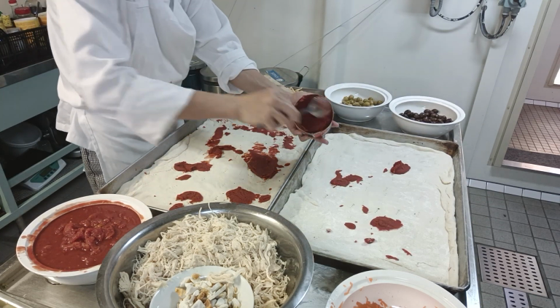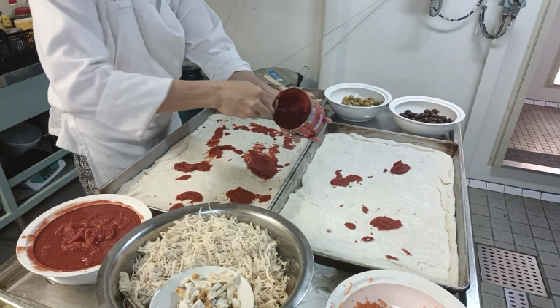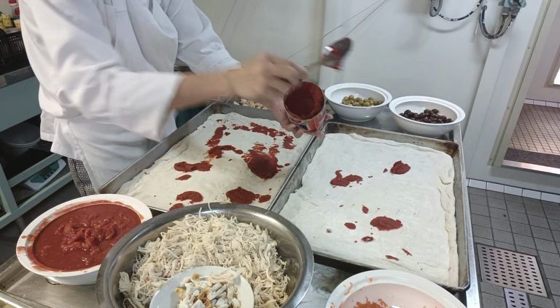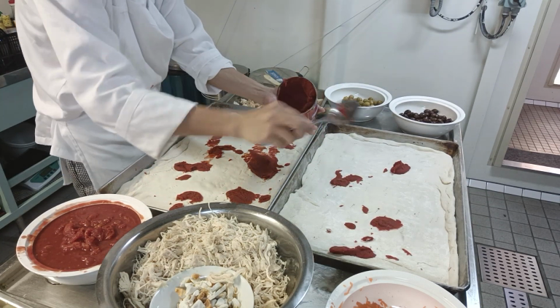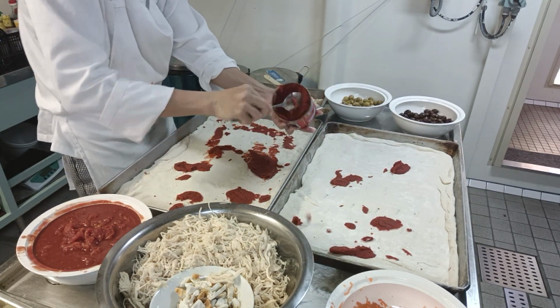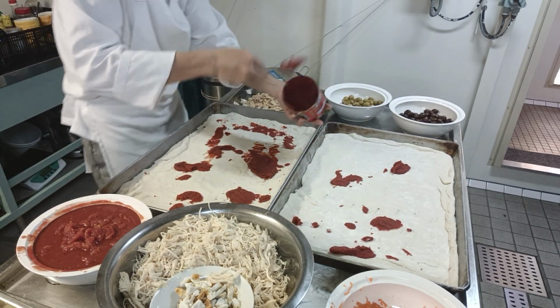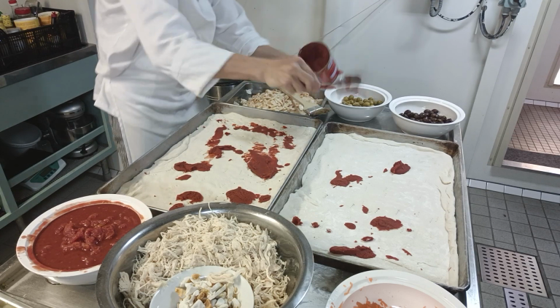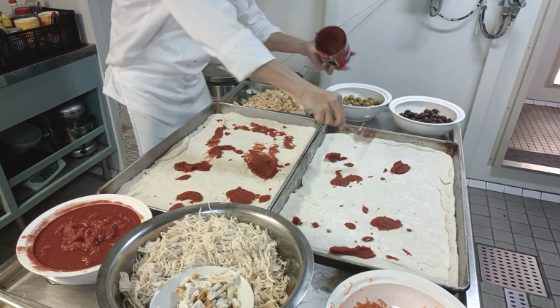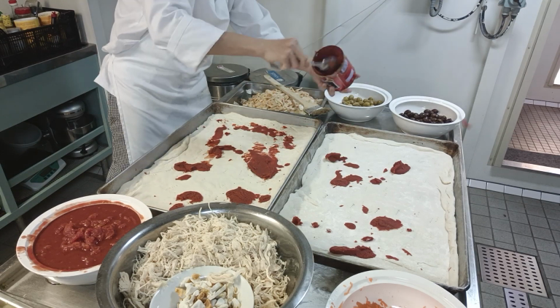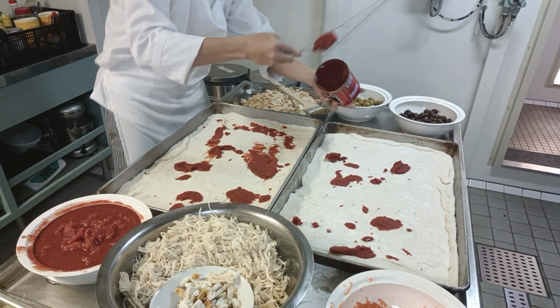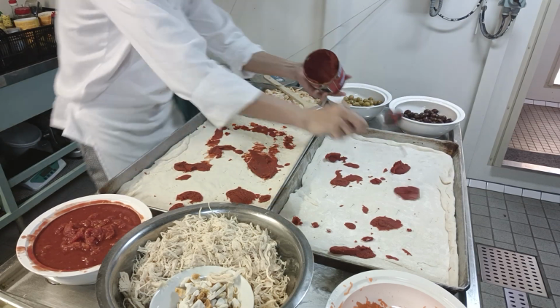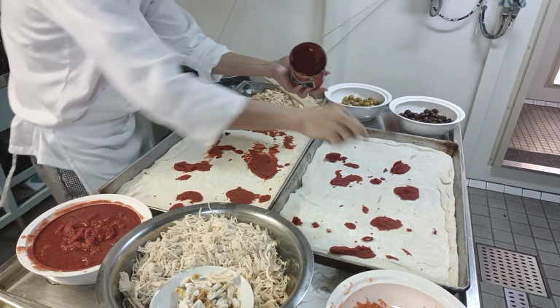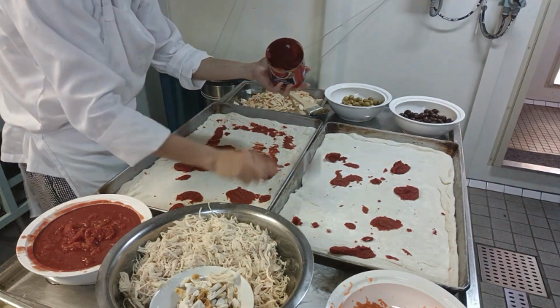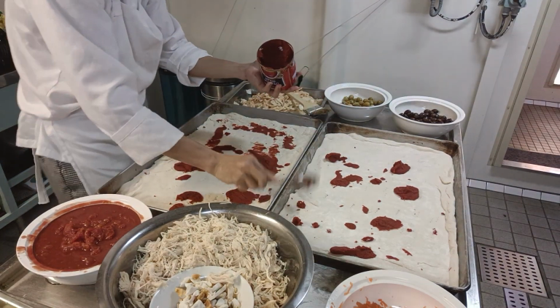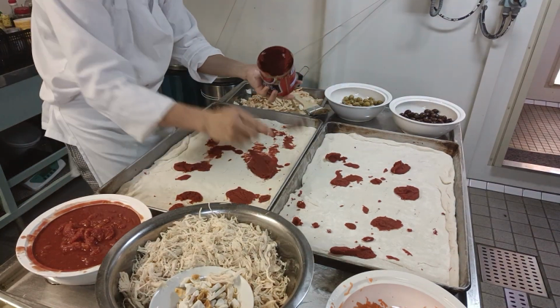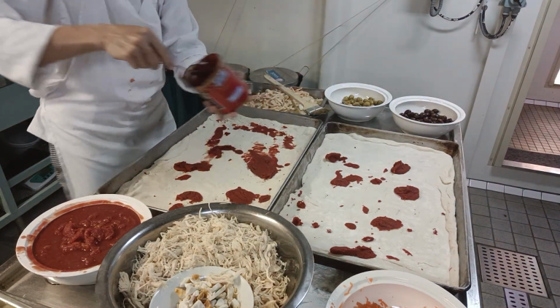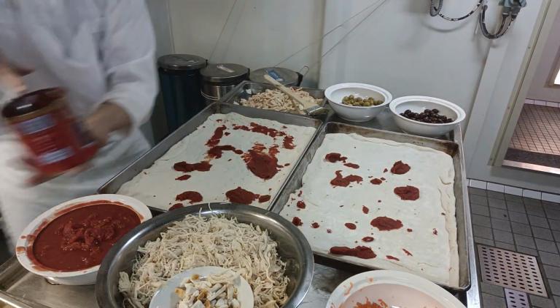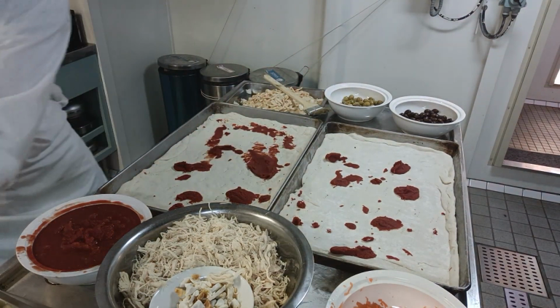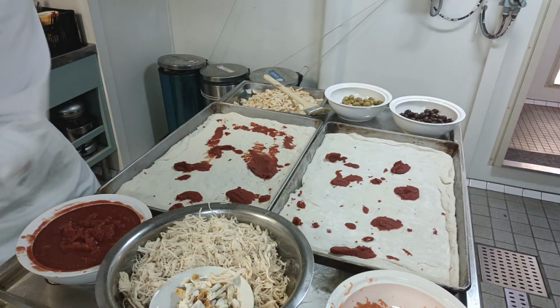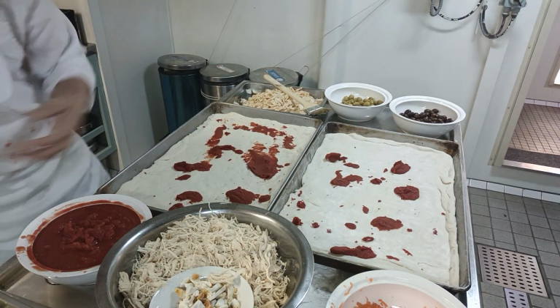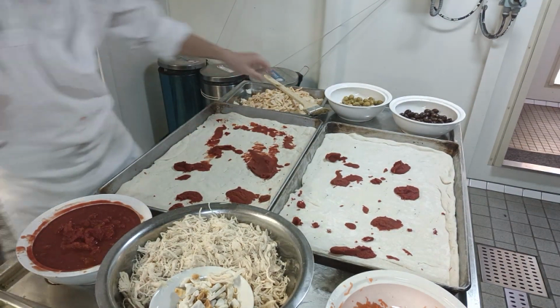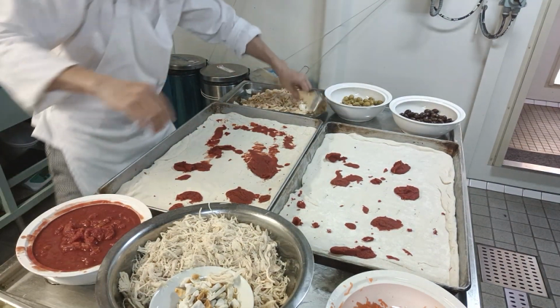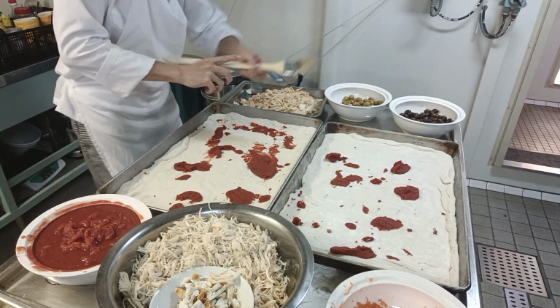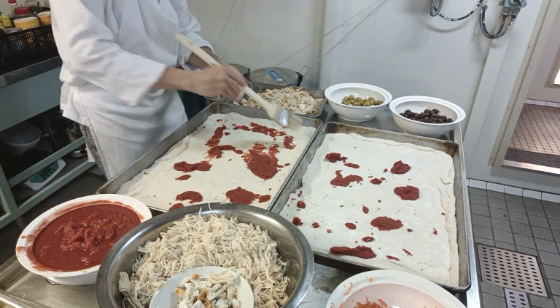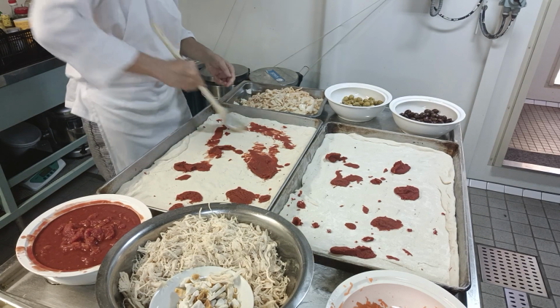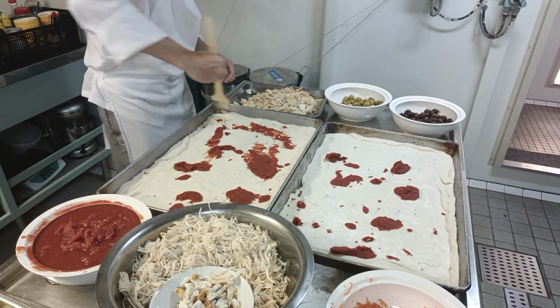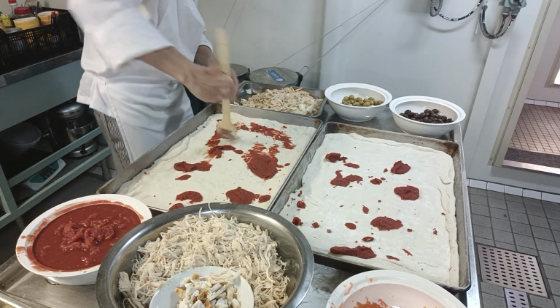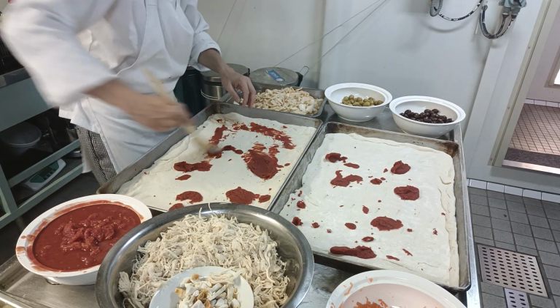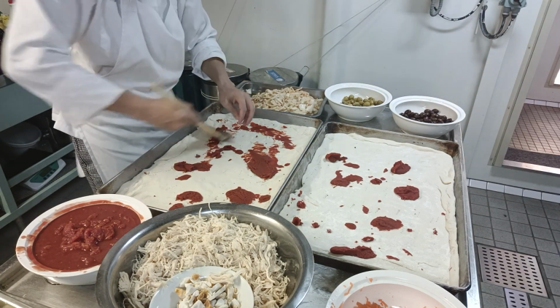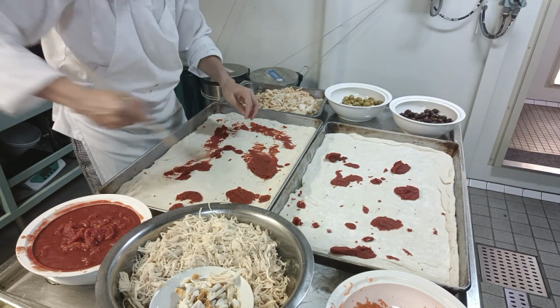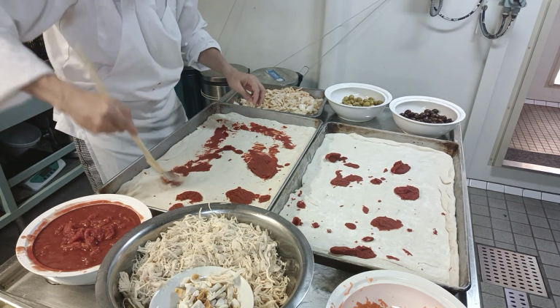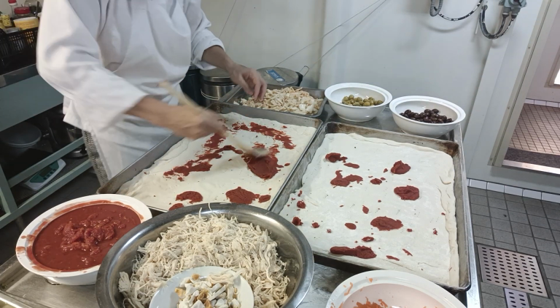Tomato paste — not too much, not too much guys. Spread it and gather it evenly.